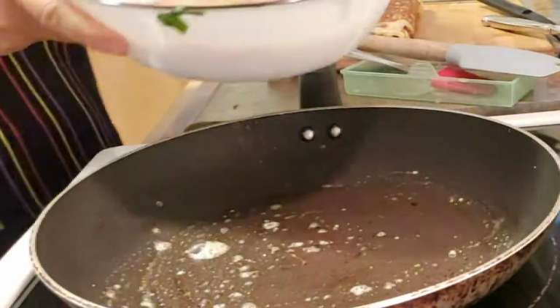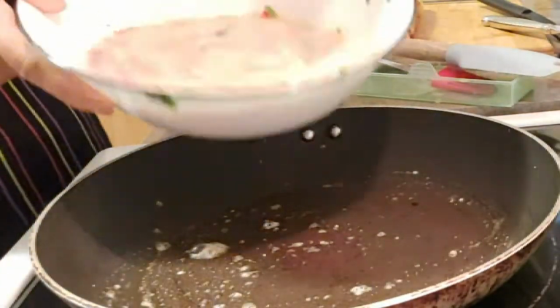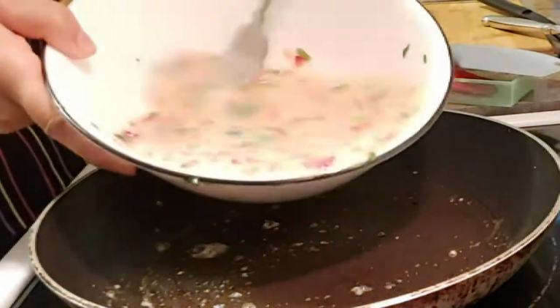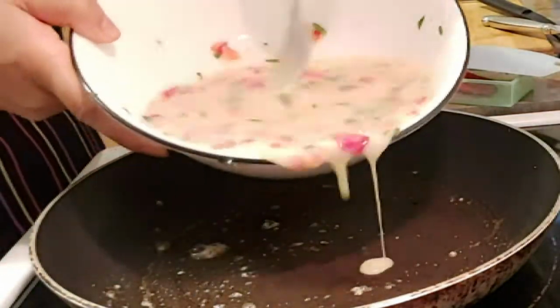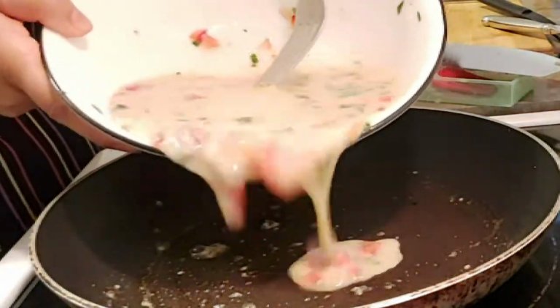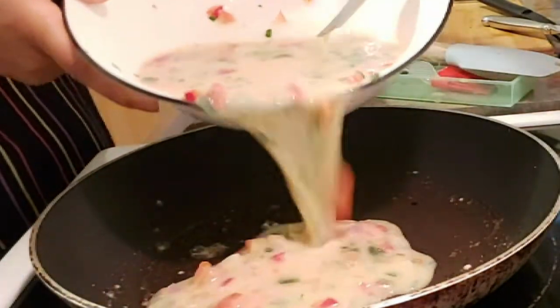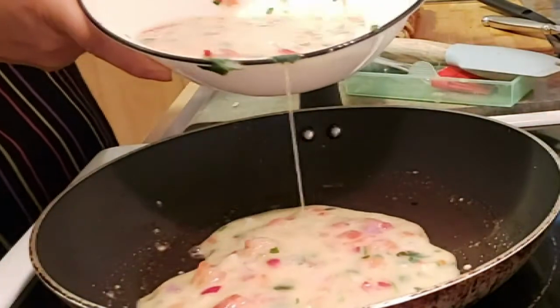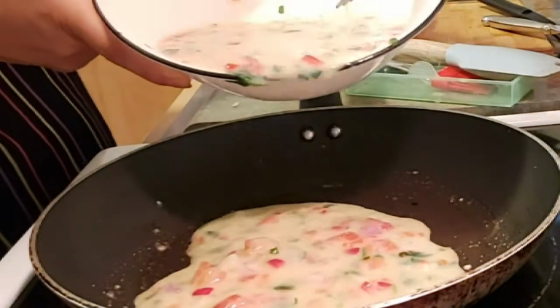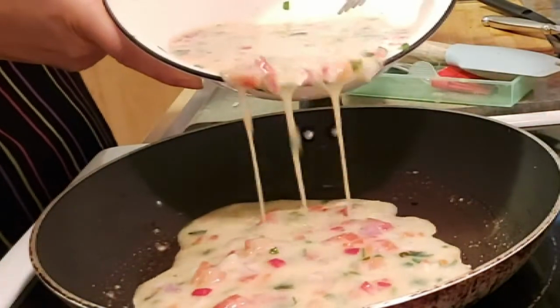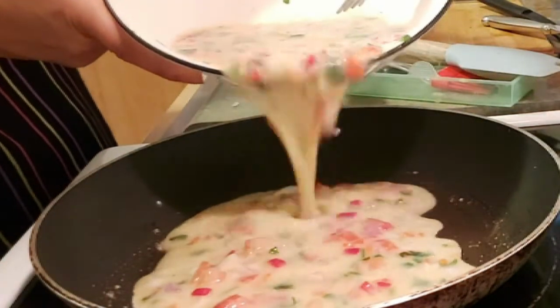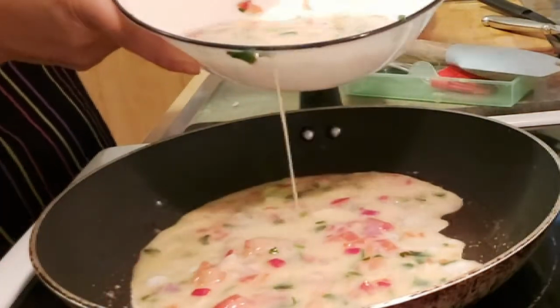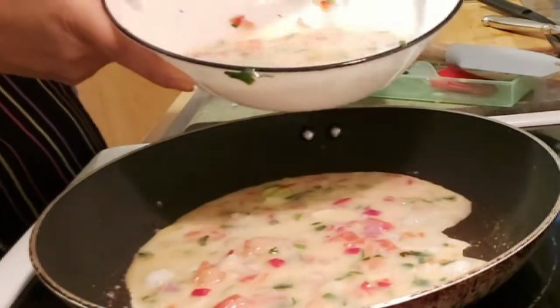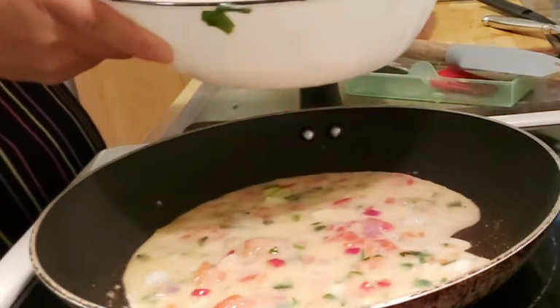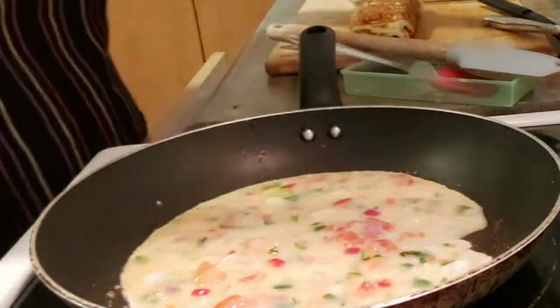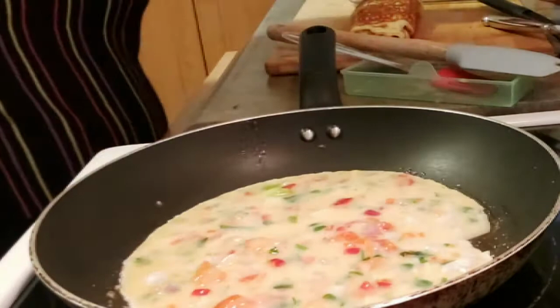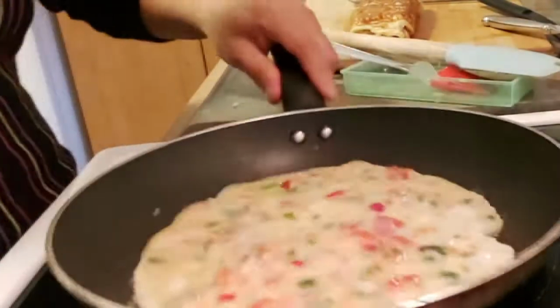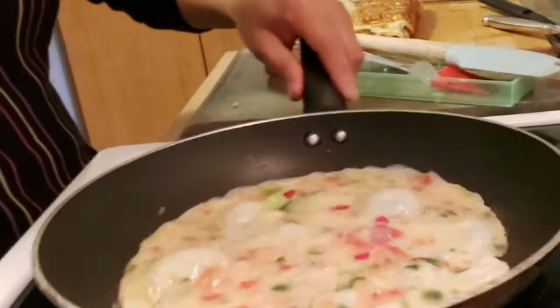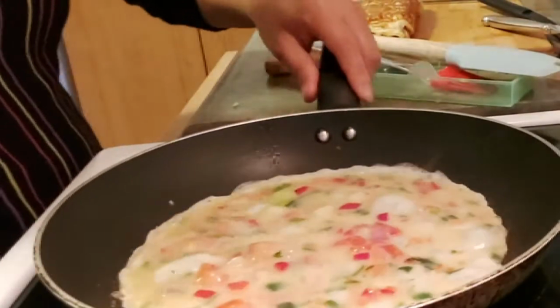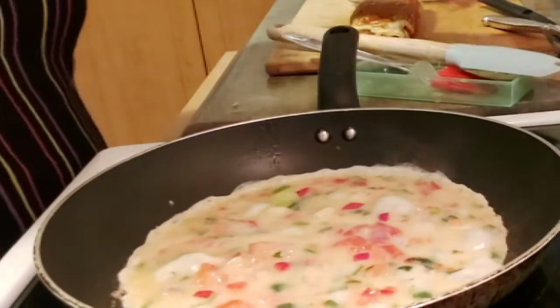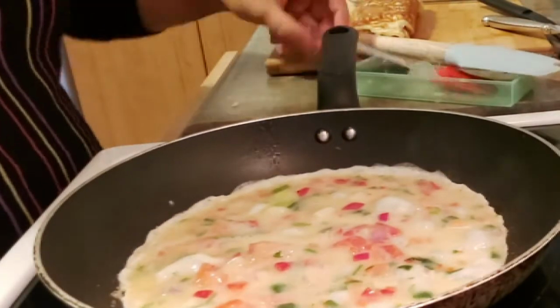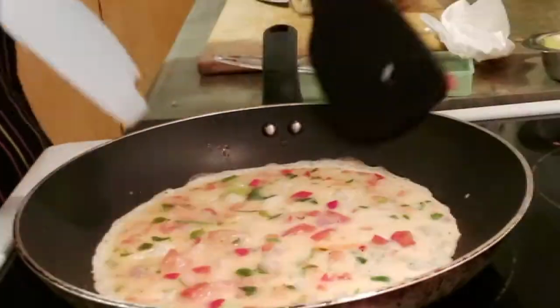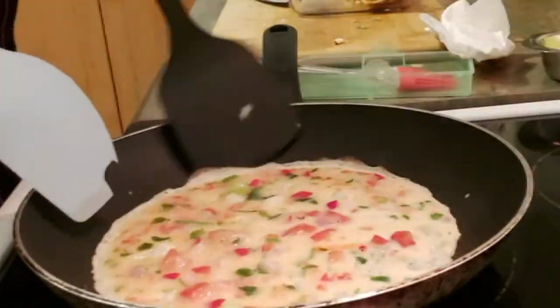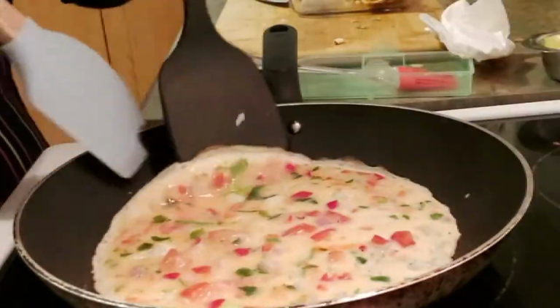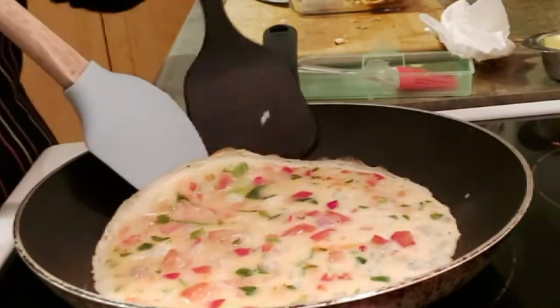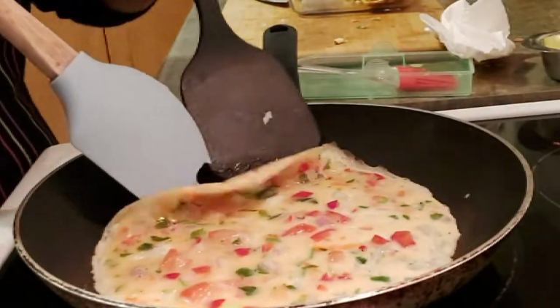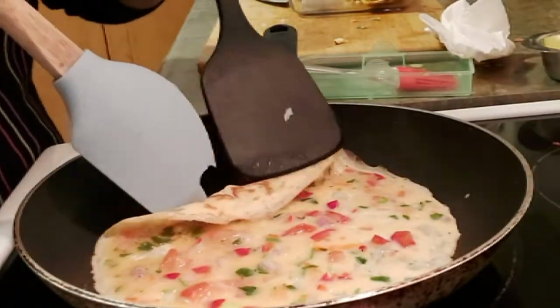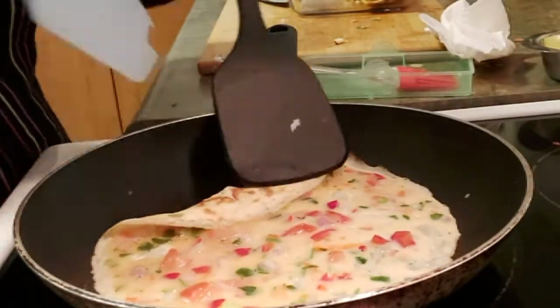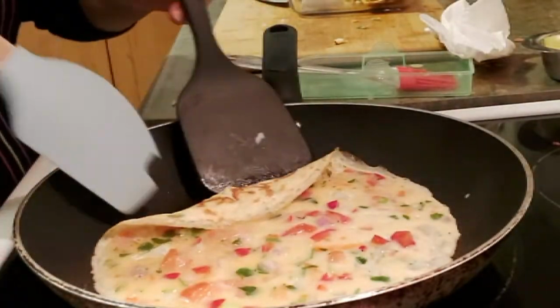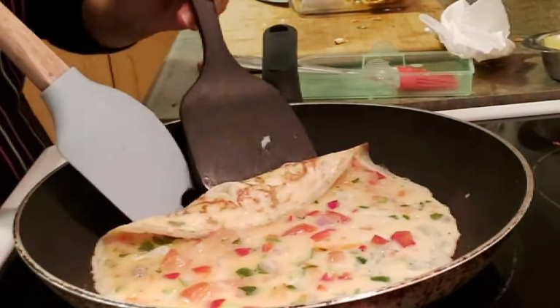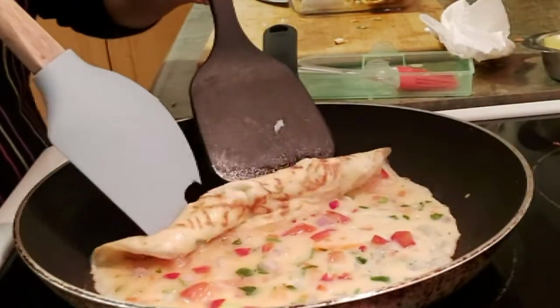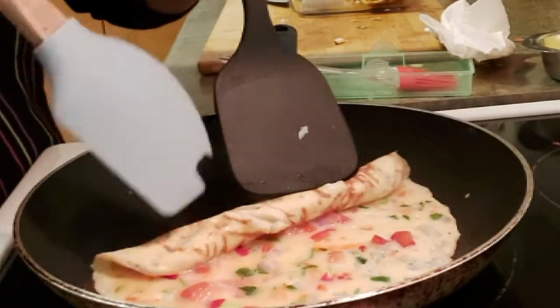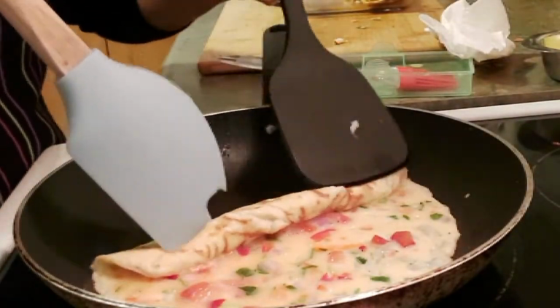Now for our next batch, this time I'm going to use butter. Of course, you're going to do the same process until it's all done.